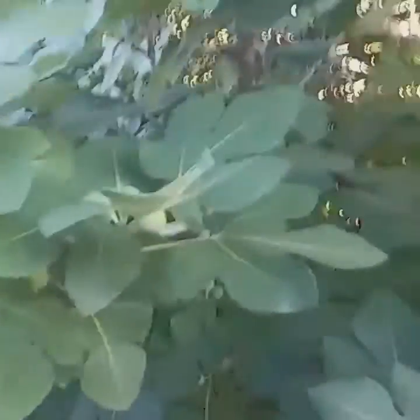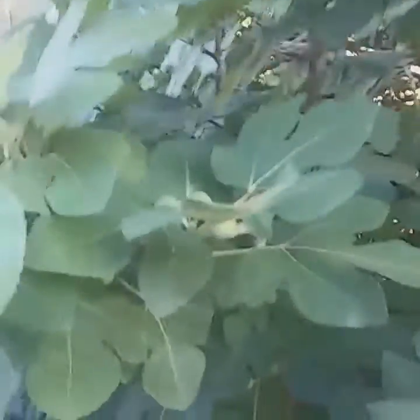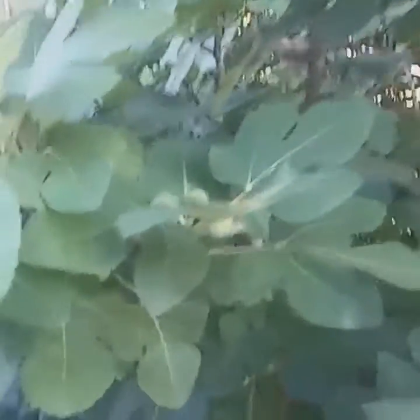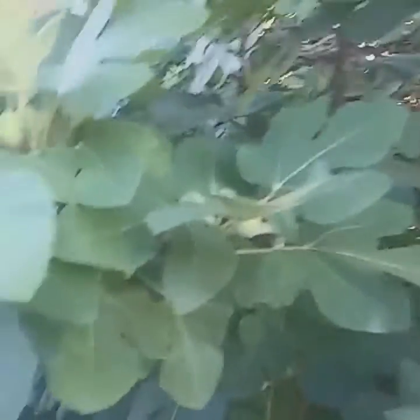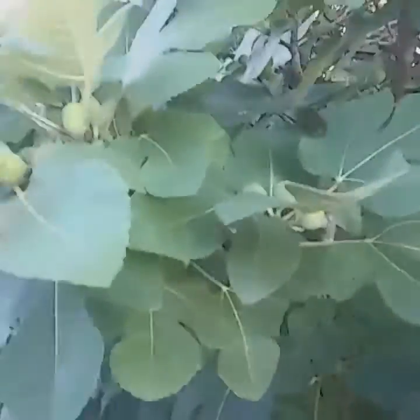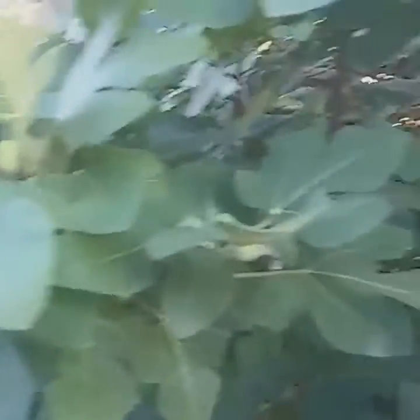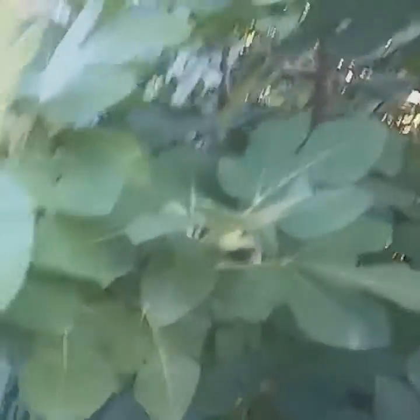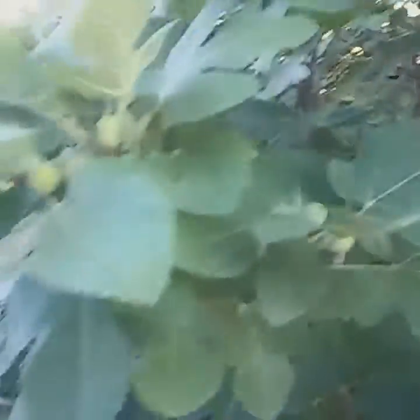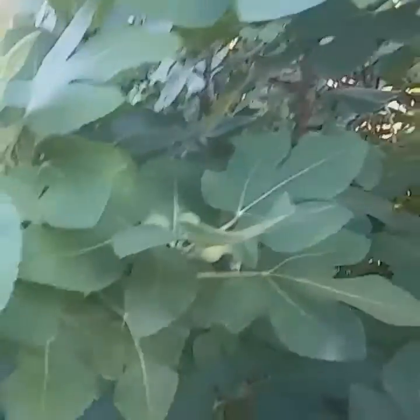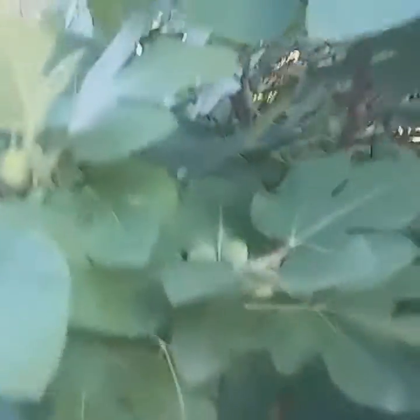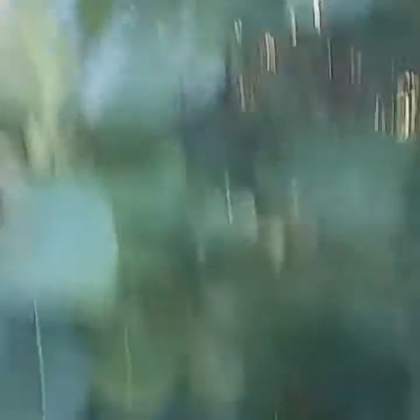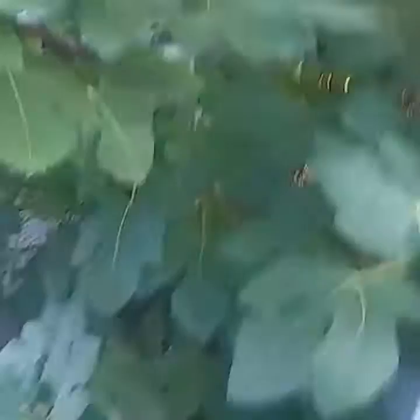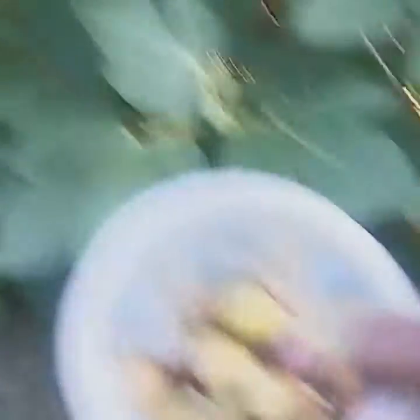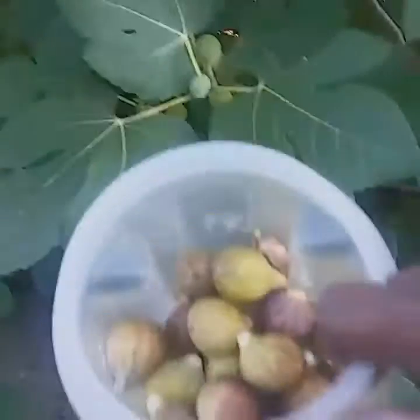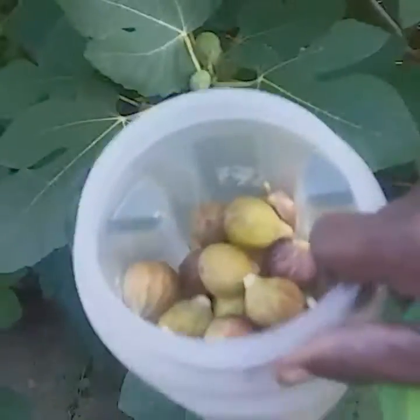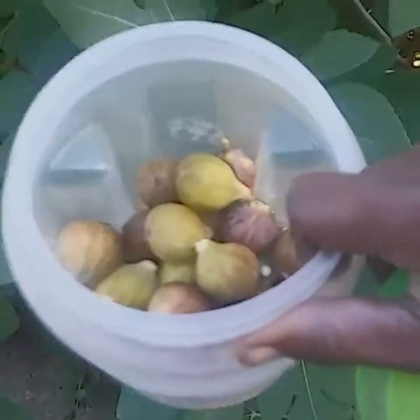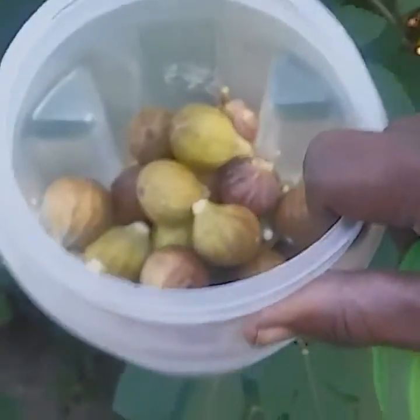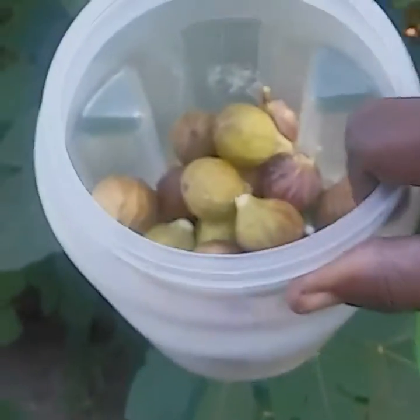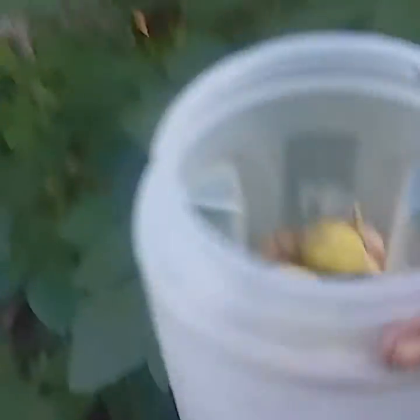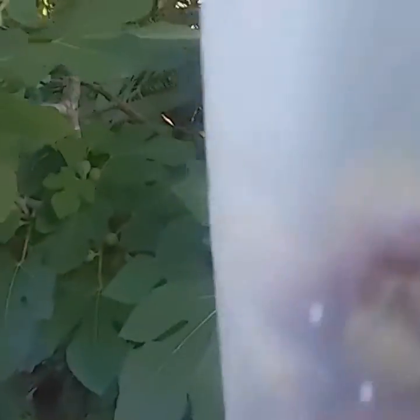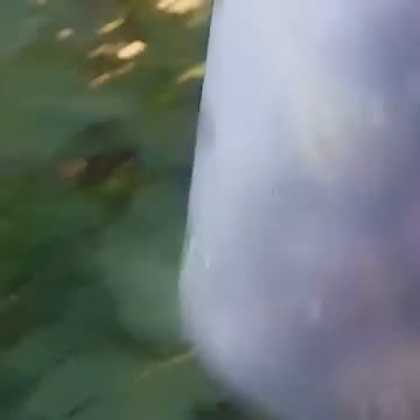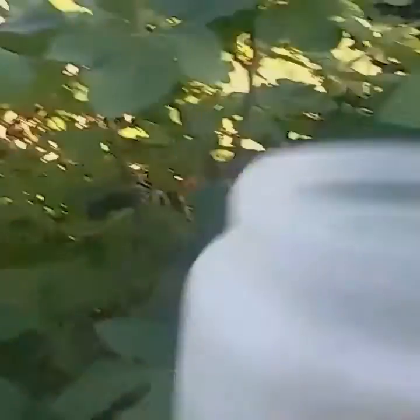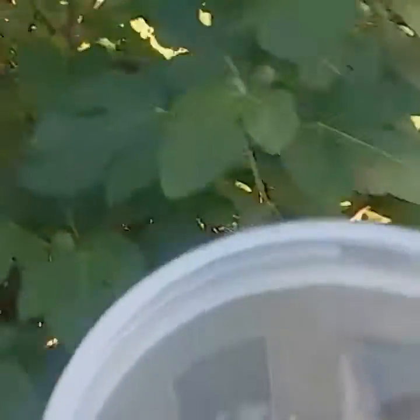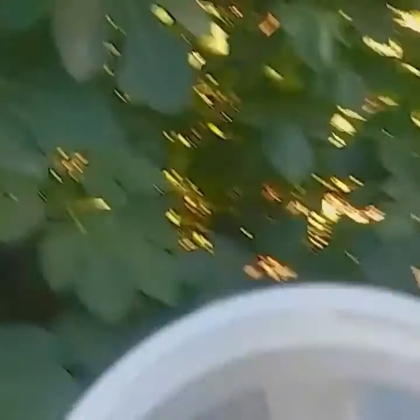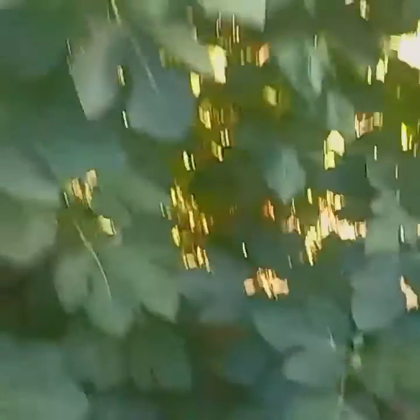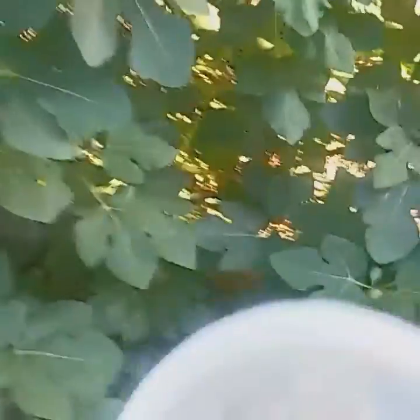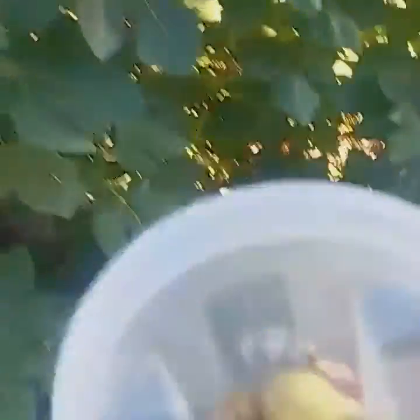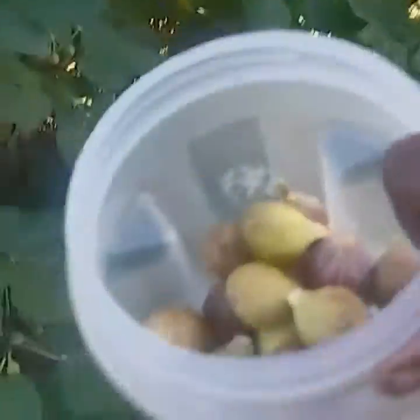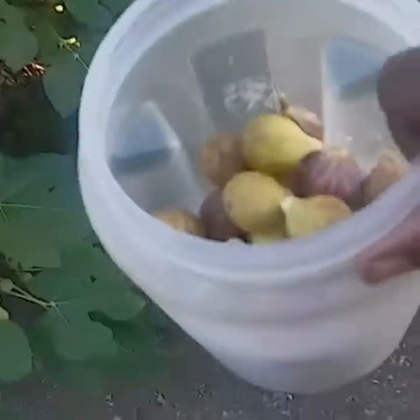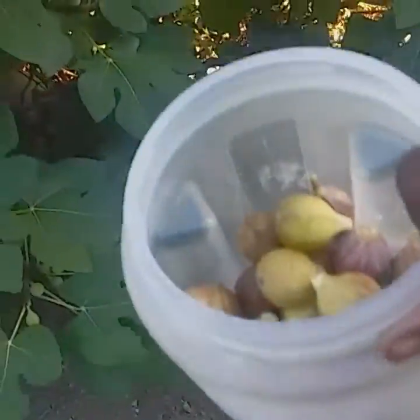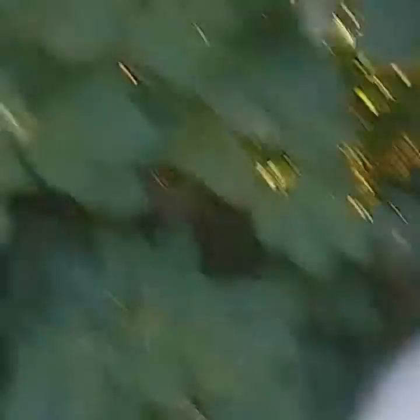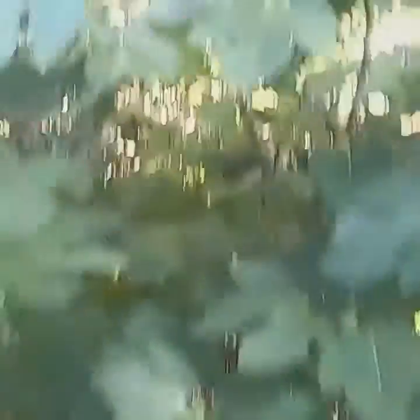I've already done my harvesting — there it is. It looks like maybe about four pounds of figs.